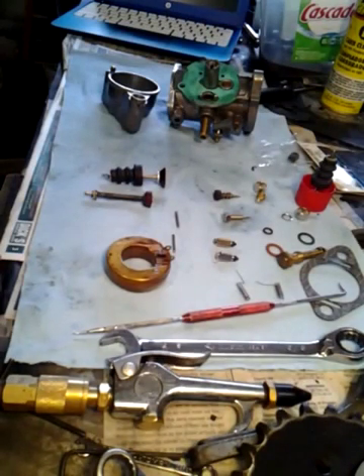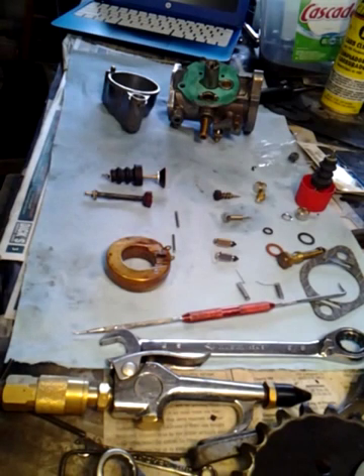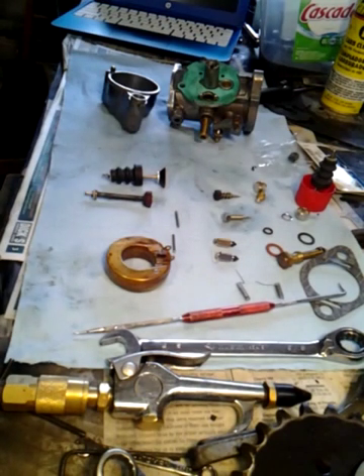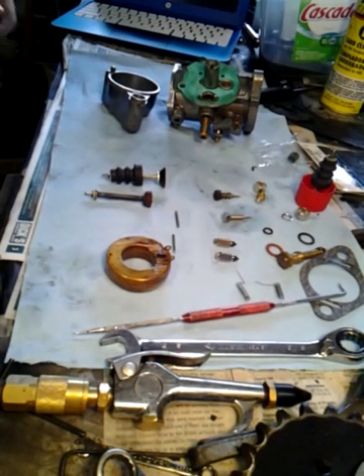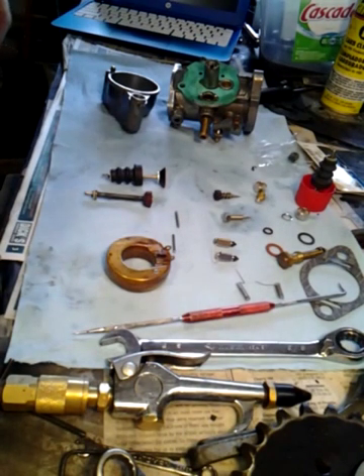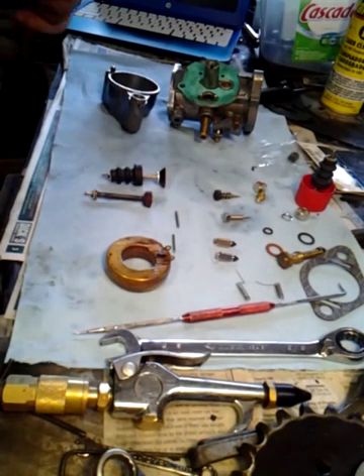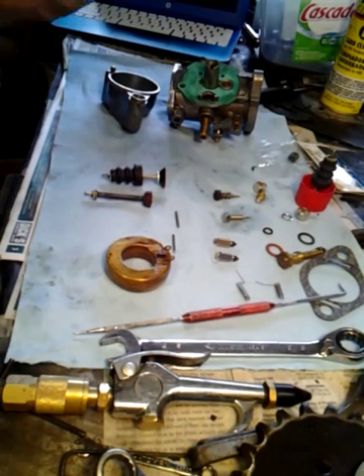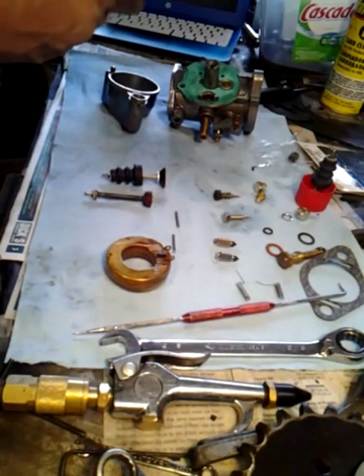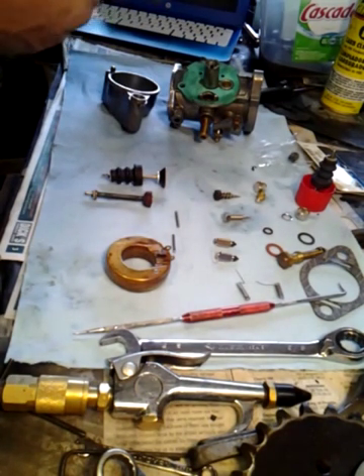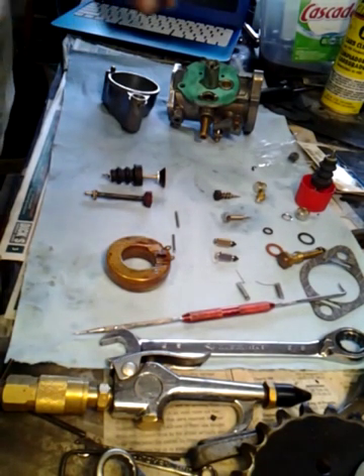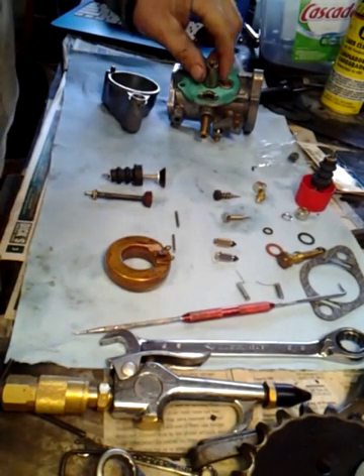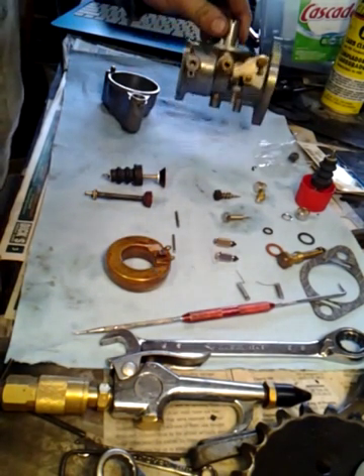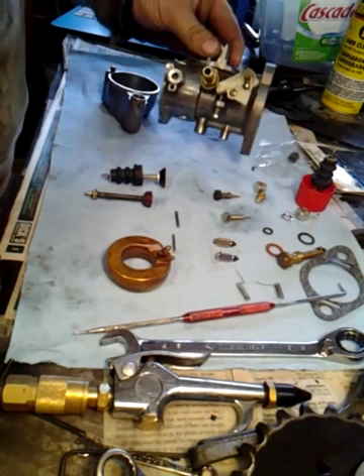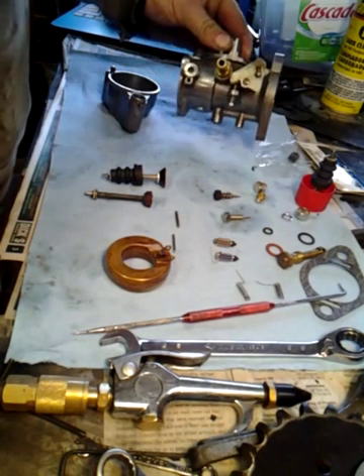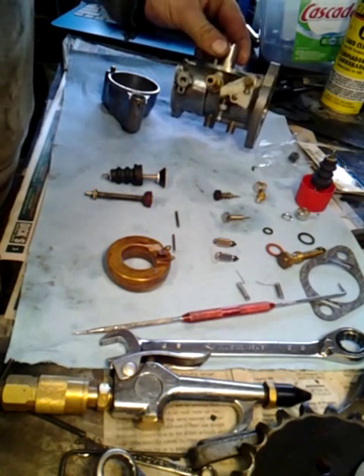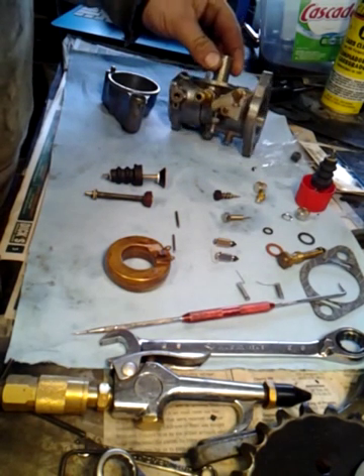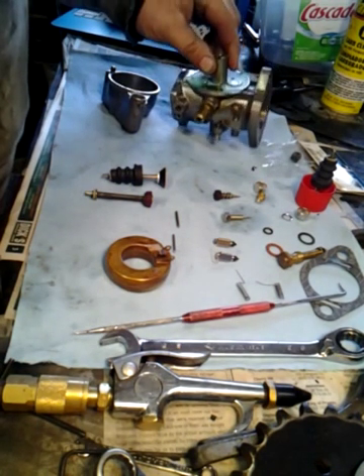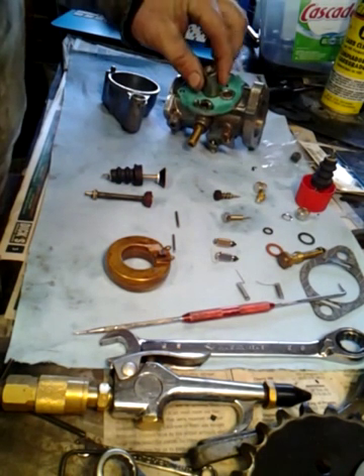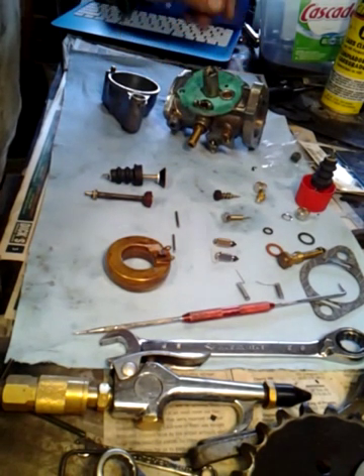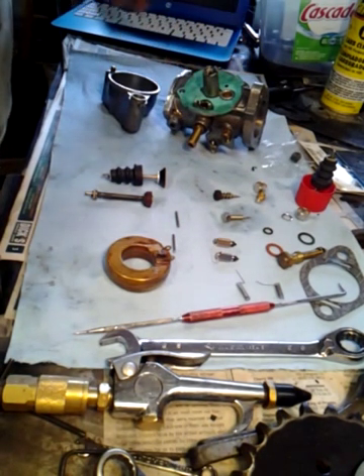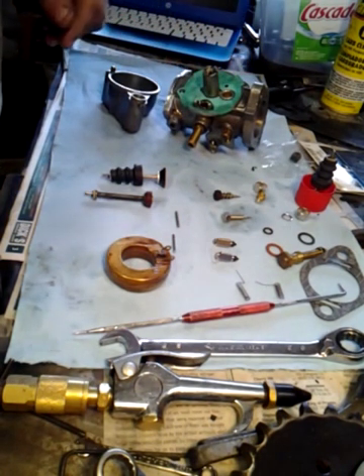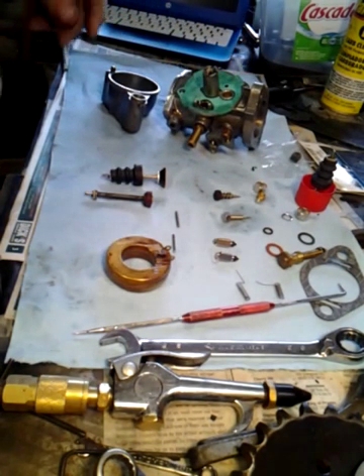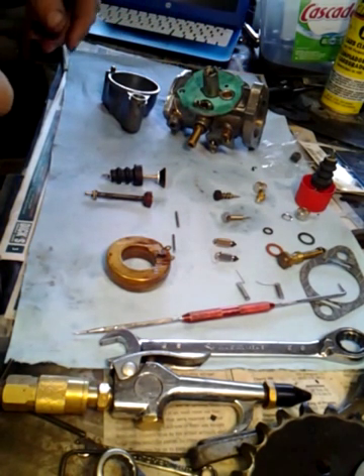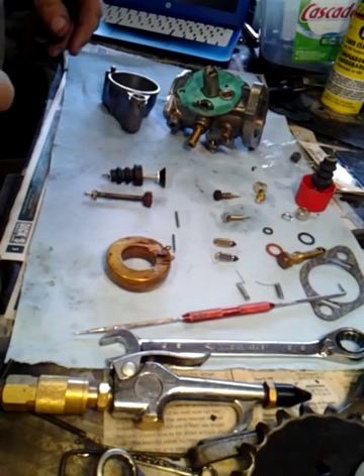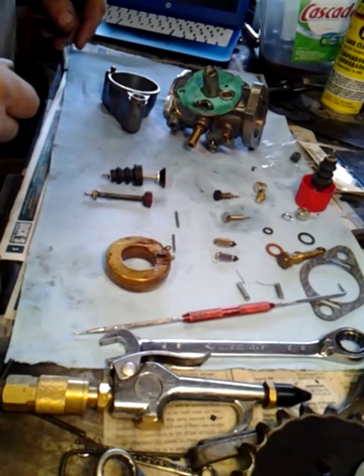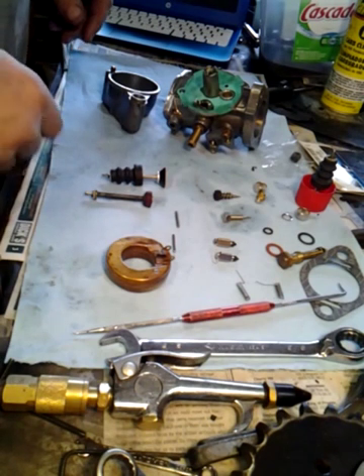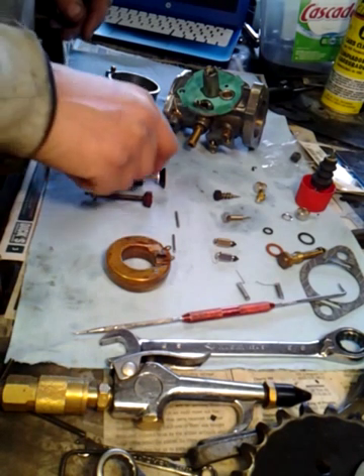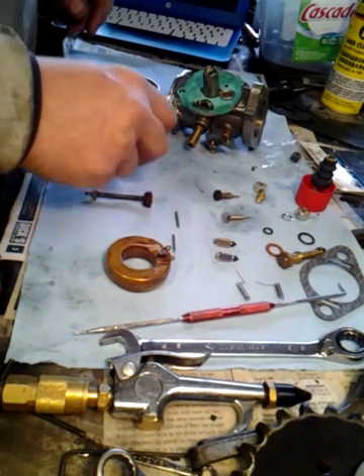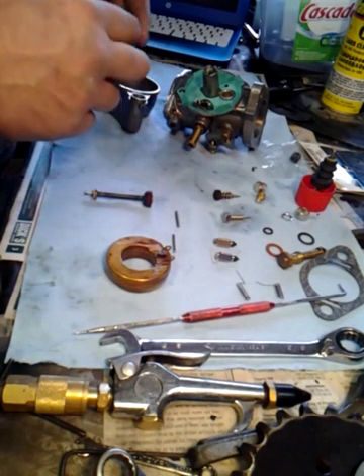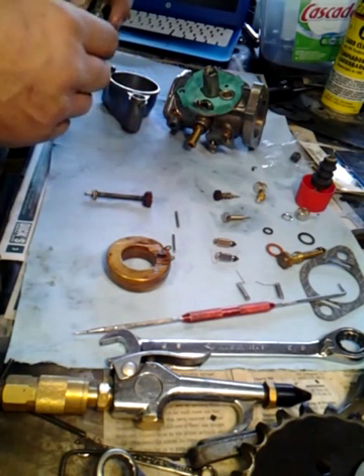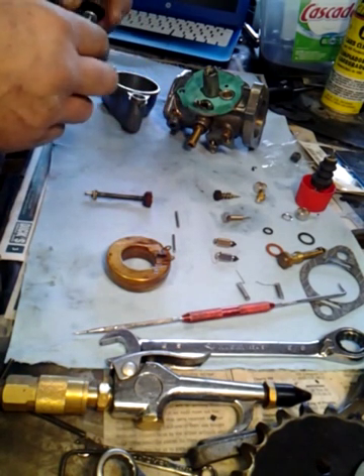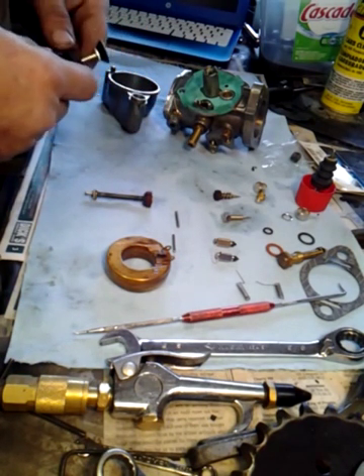Hey, good morning. I'm going to show you how to do the hardest part of your Bendix clean rebuild — whatever you're doing. I'm doing a little bit of clean and a little bit of rebuild all at the same time.